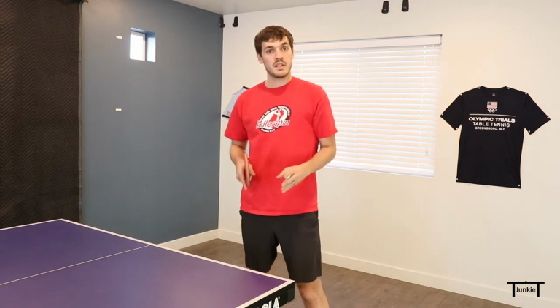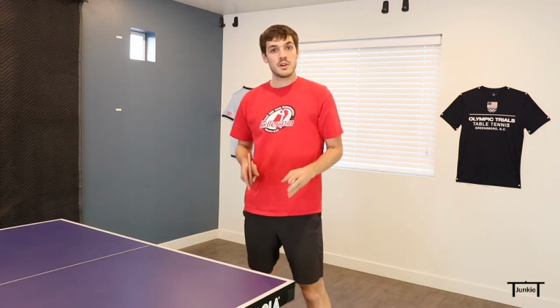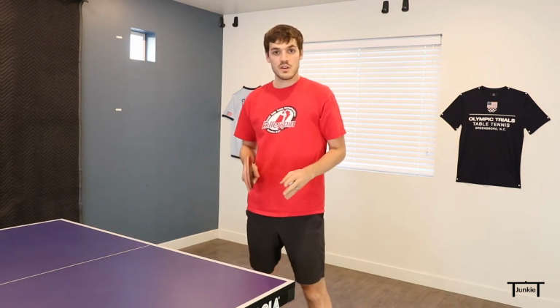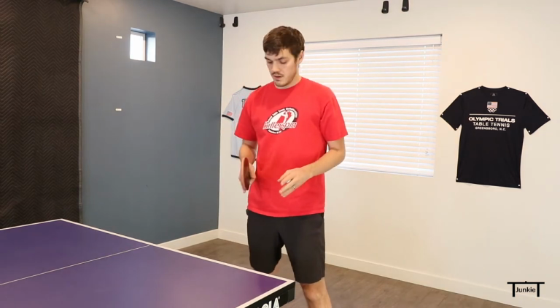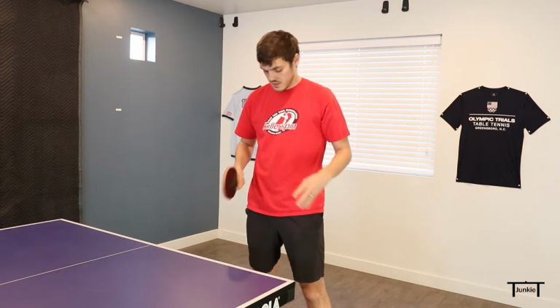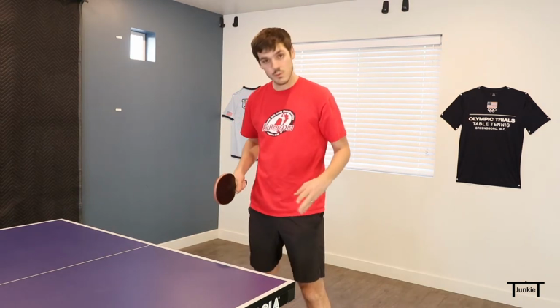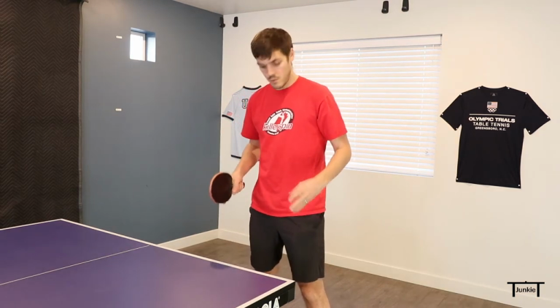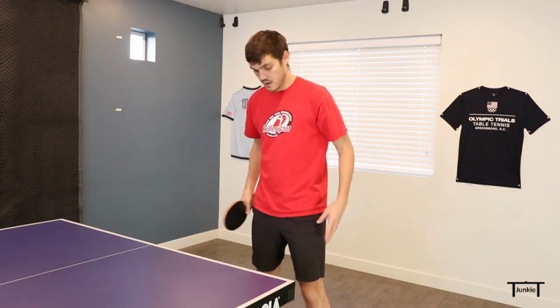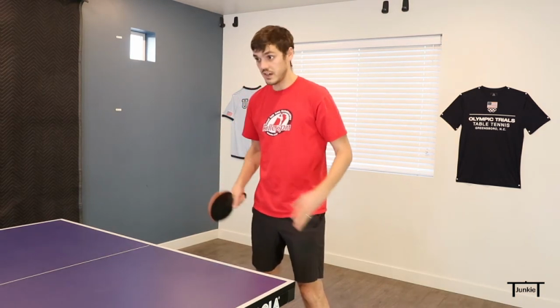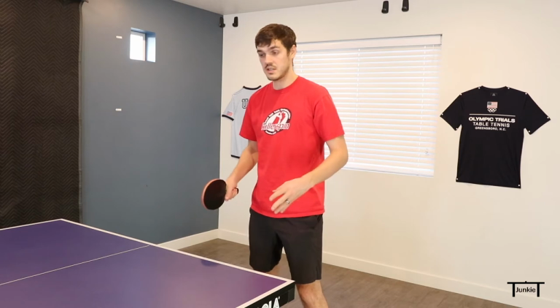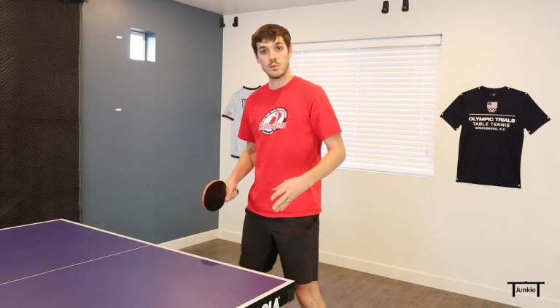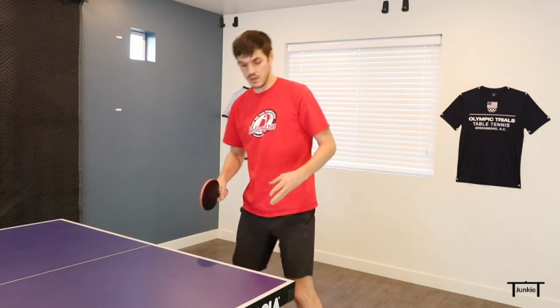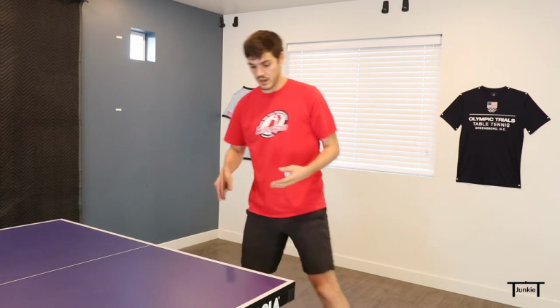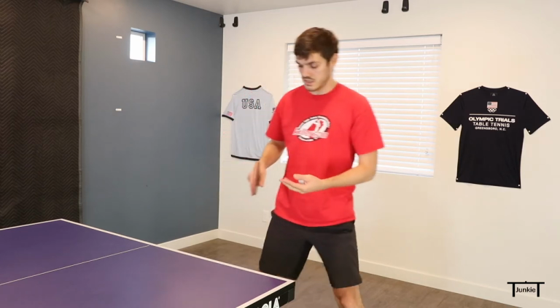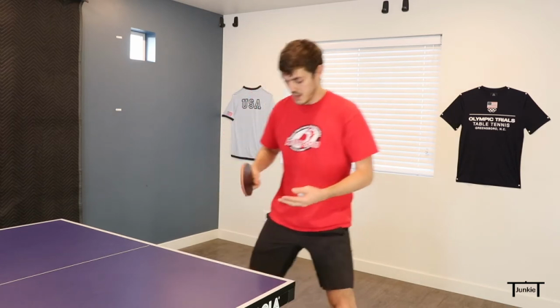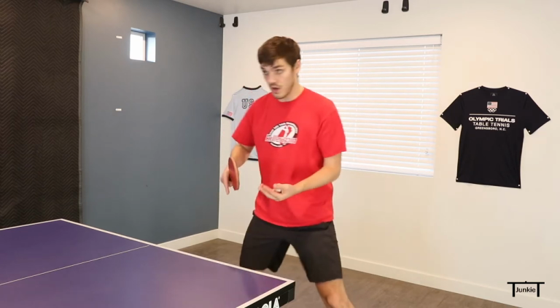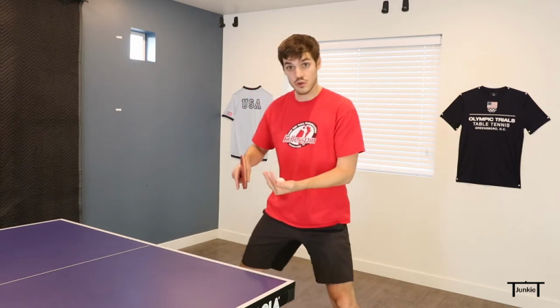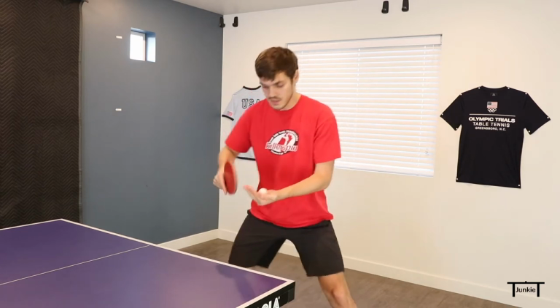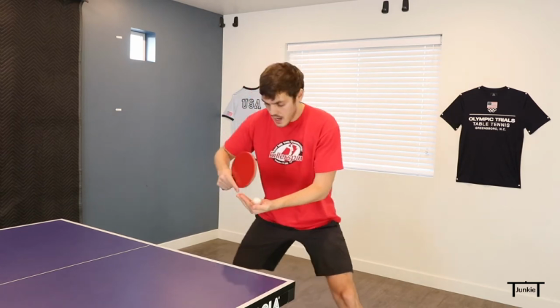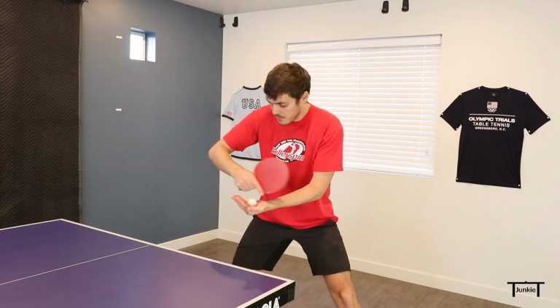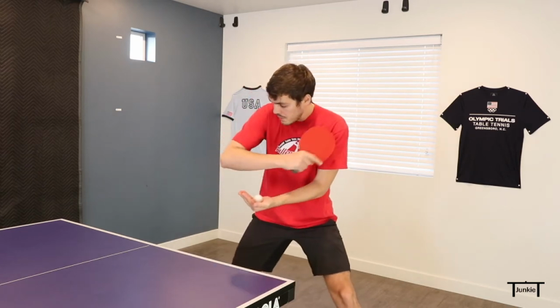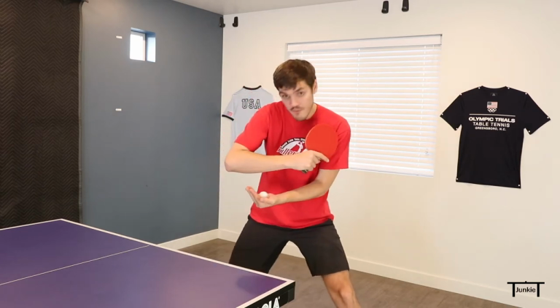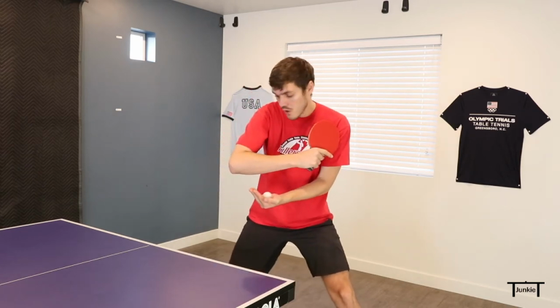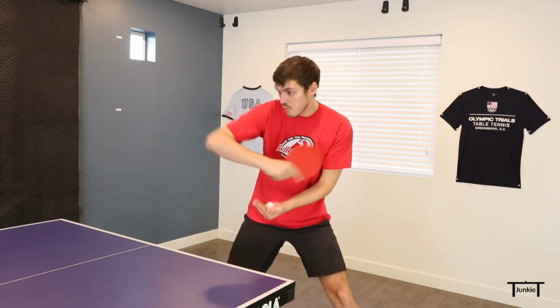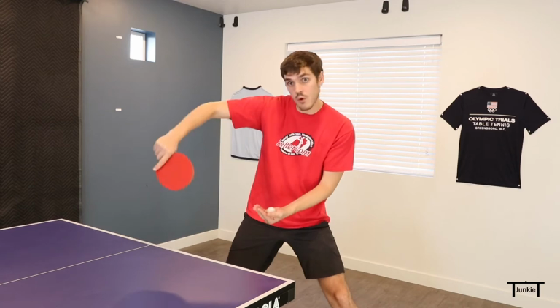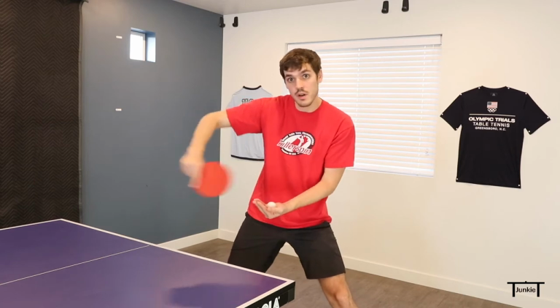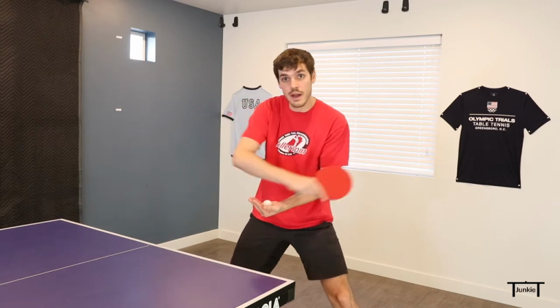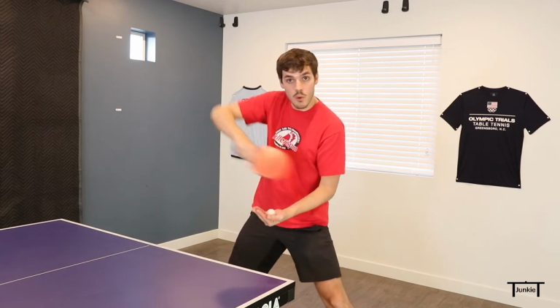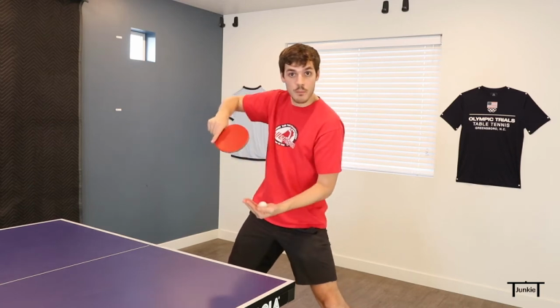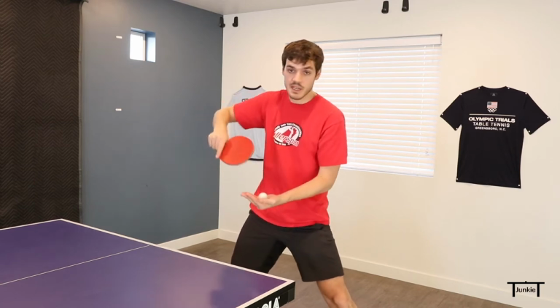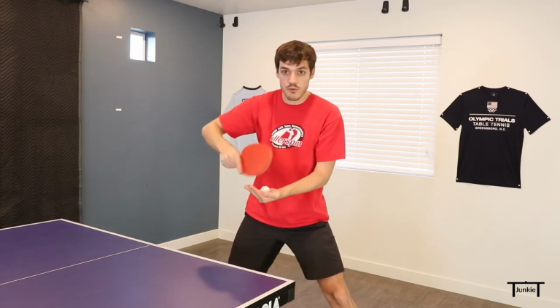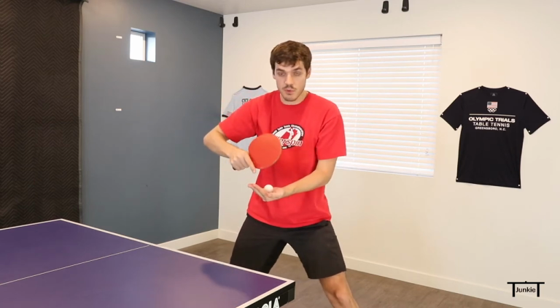I'm going to demonstrate the serve here. This is the one where you're facing the table — you can see how the stroke is. I'm going to be whipping my forearm forward and my elbow up as I come through the ball.